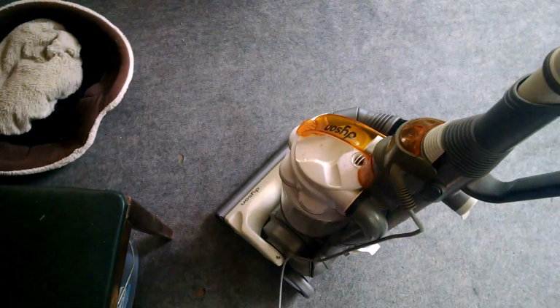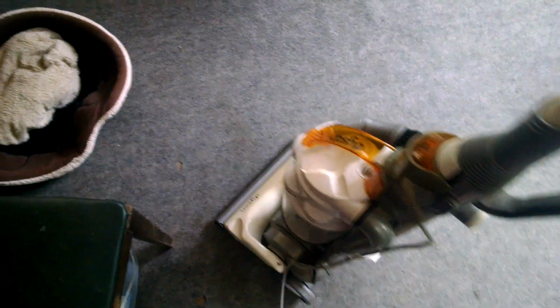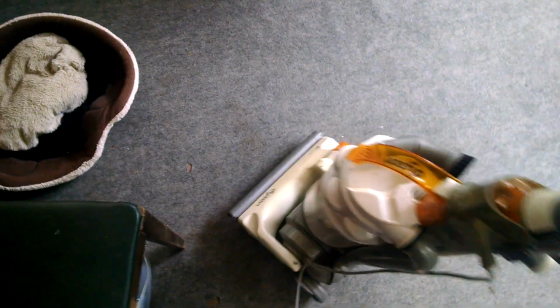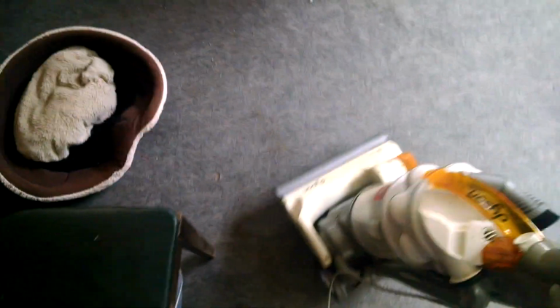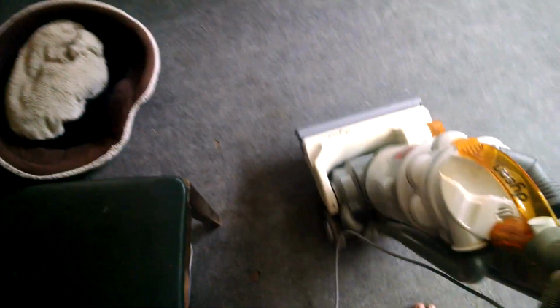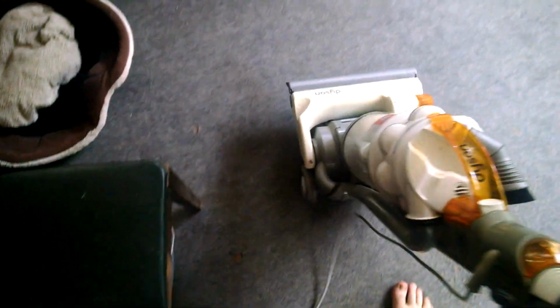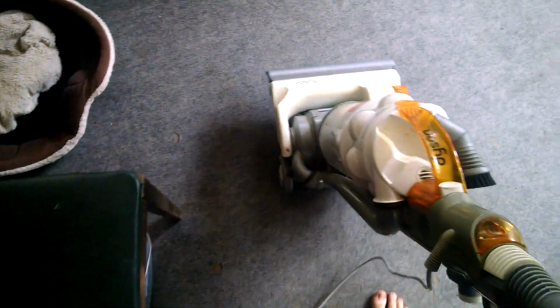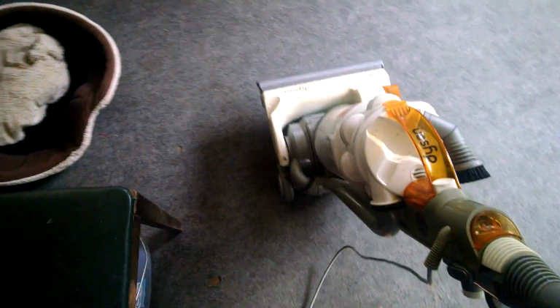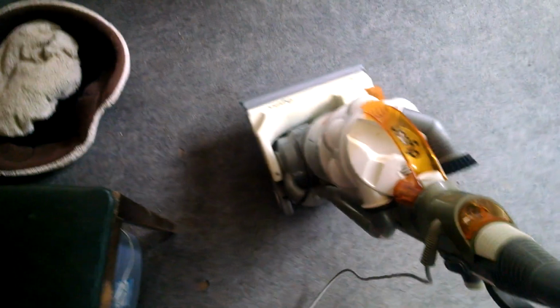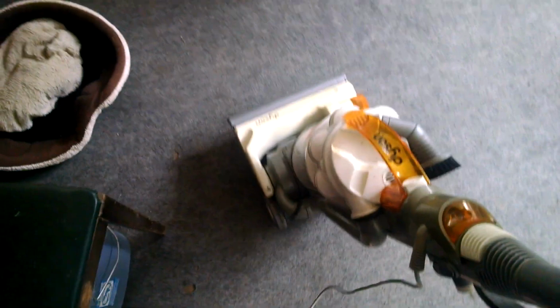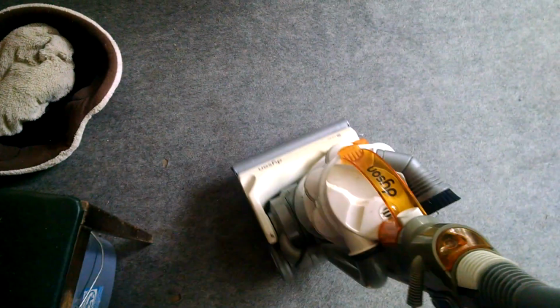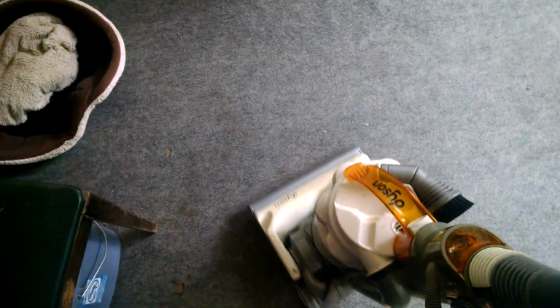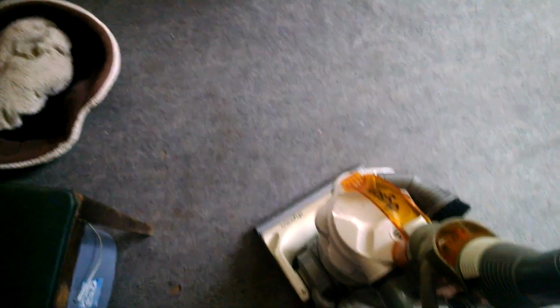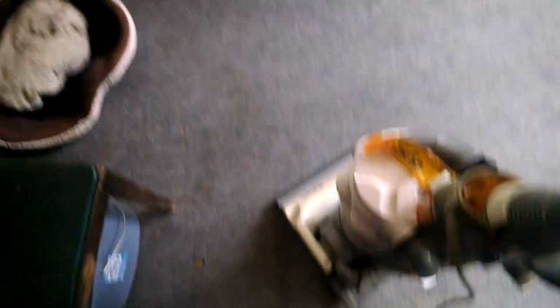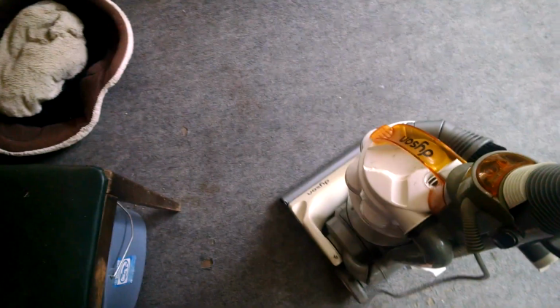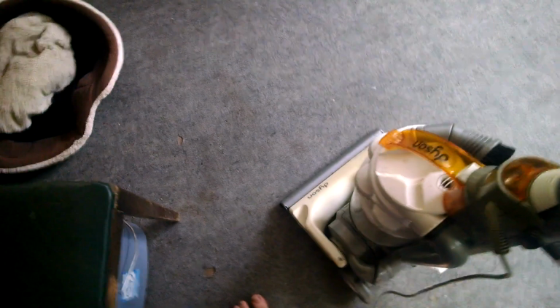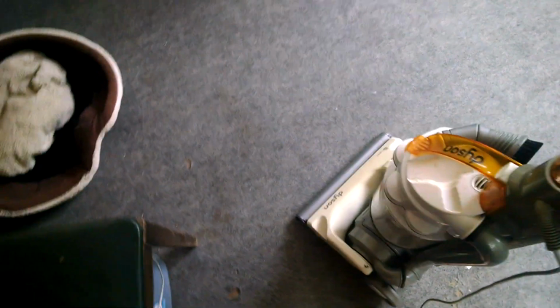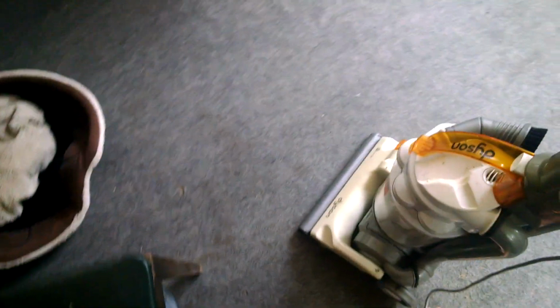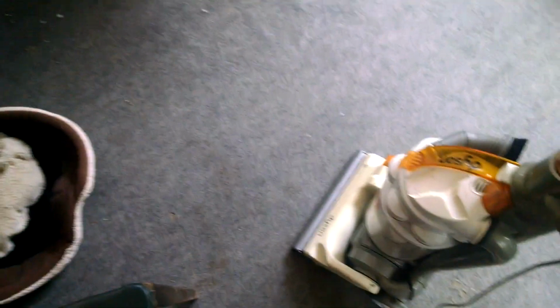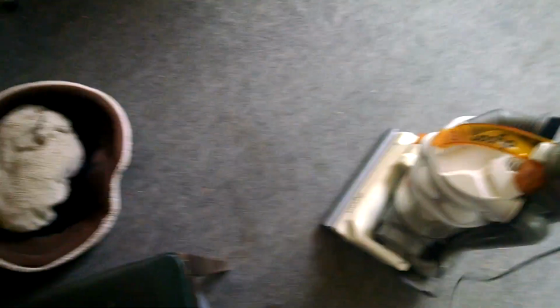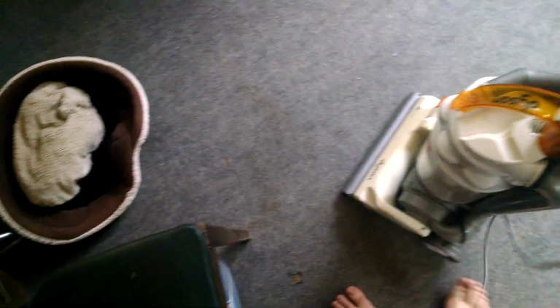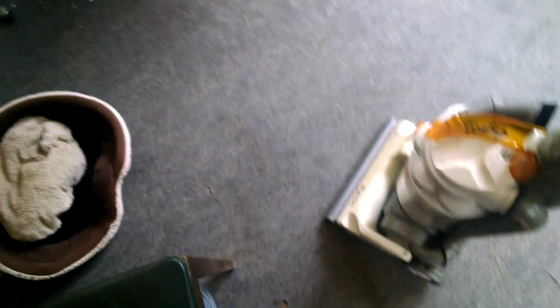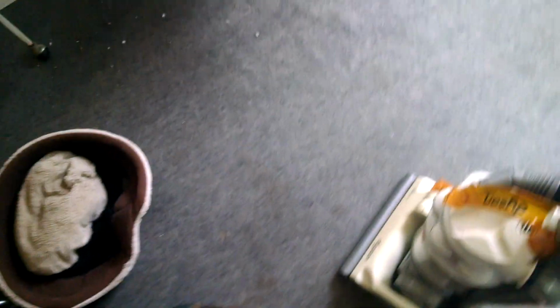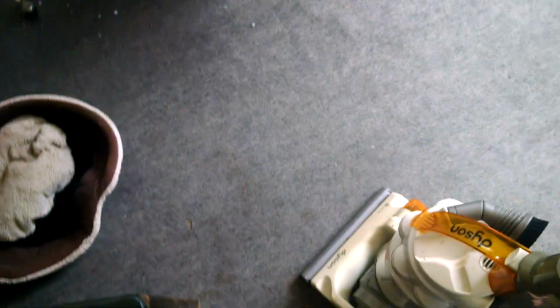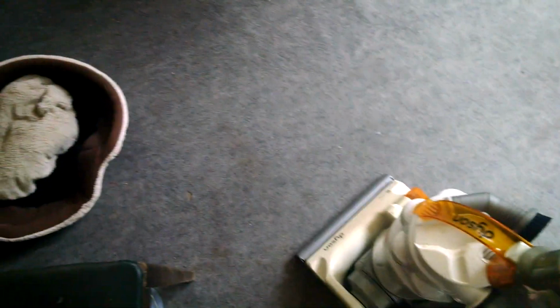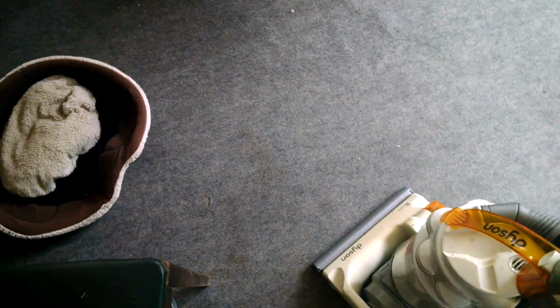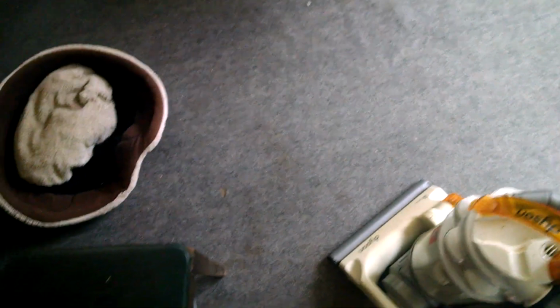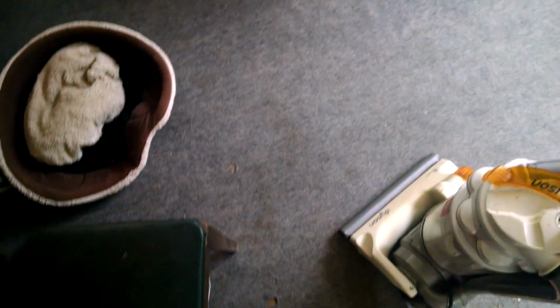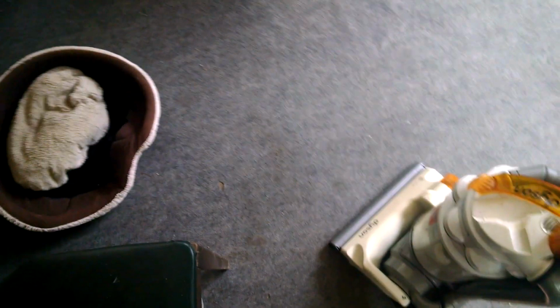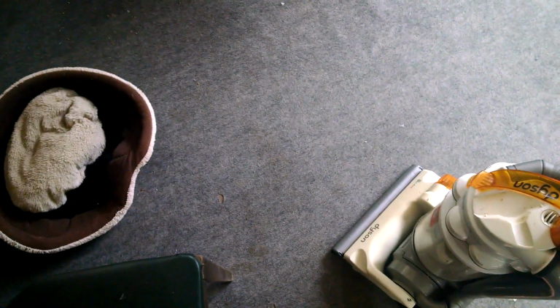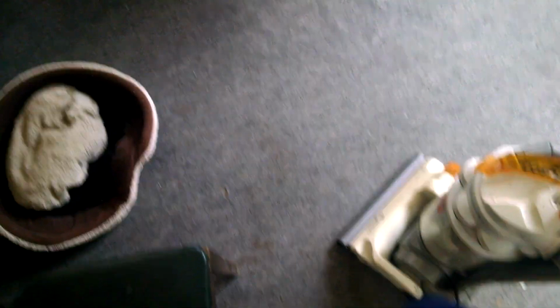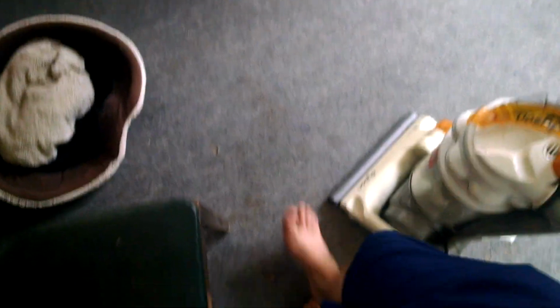Alright, now I'm about to clean up Charlie's mess with the Dyson DC14. Let's do it.